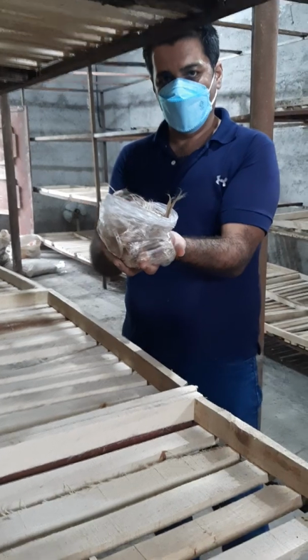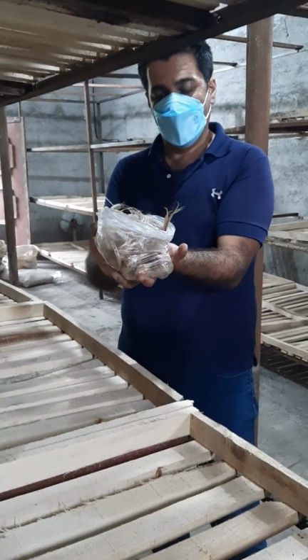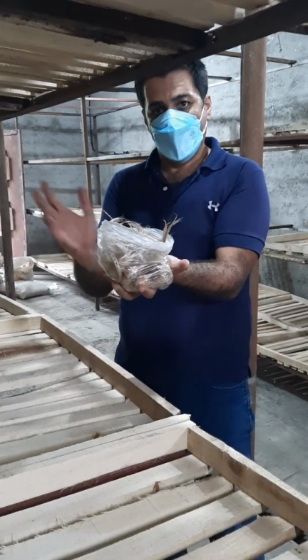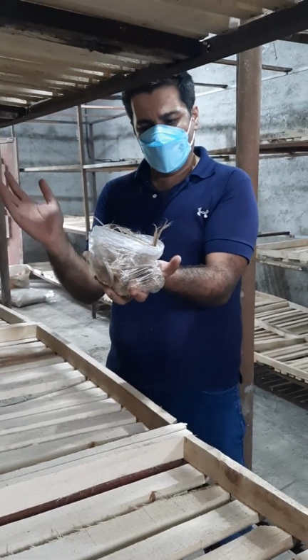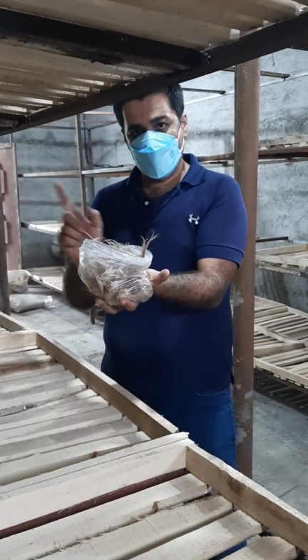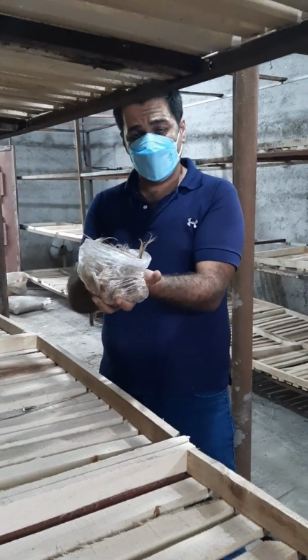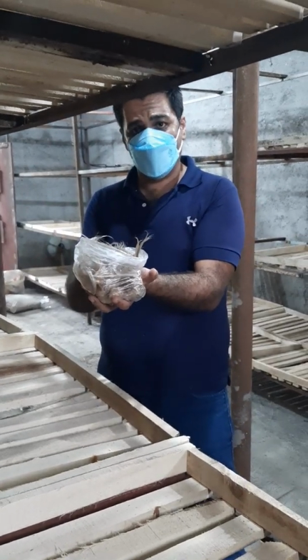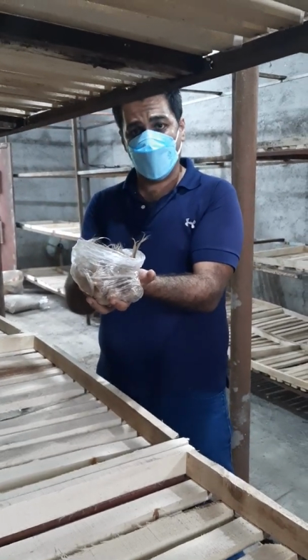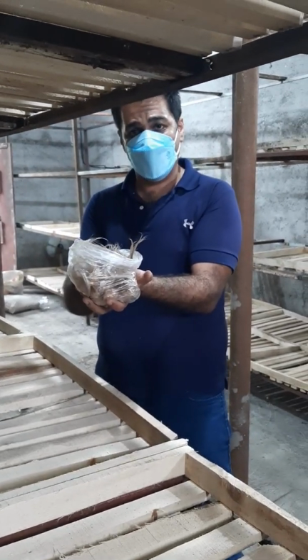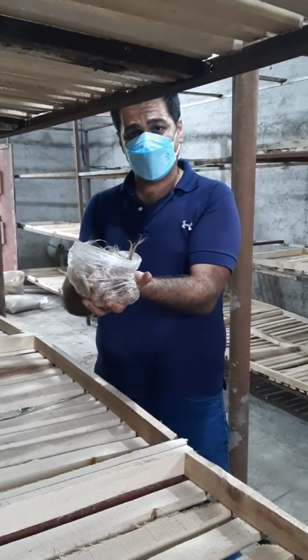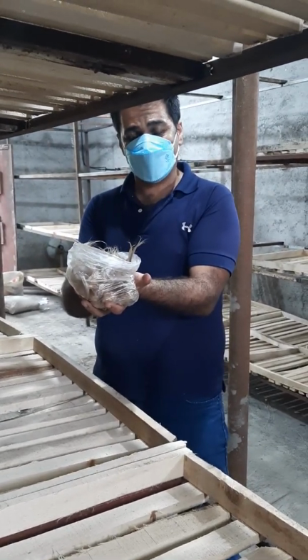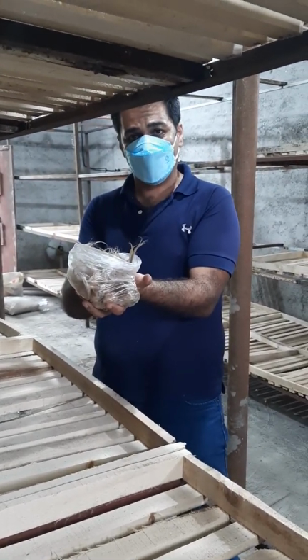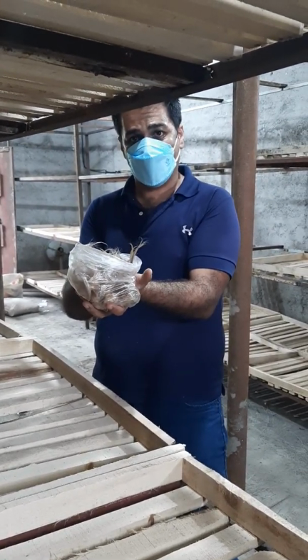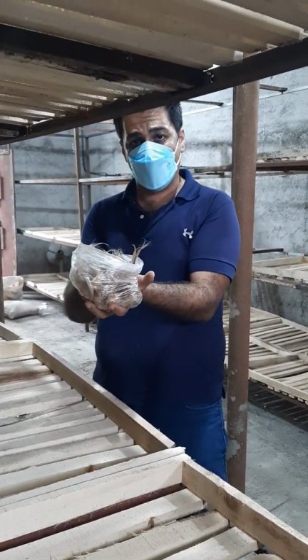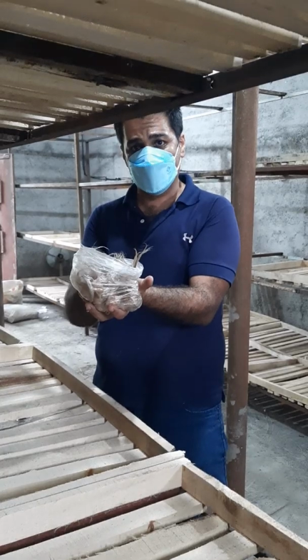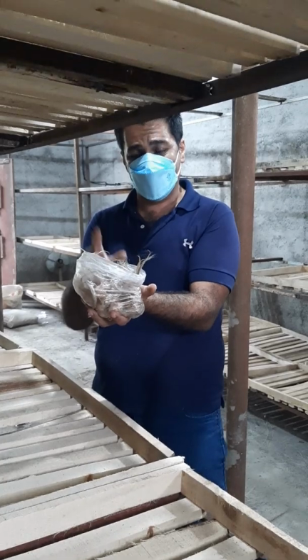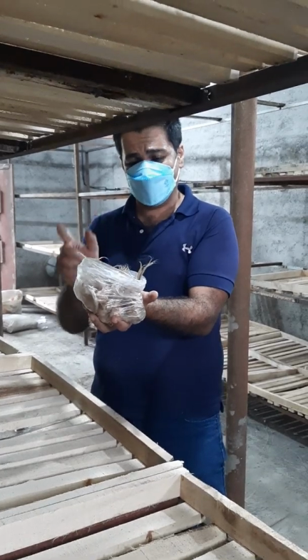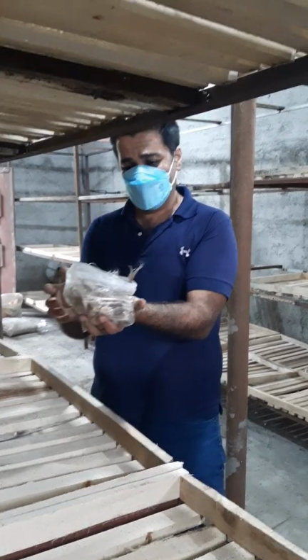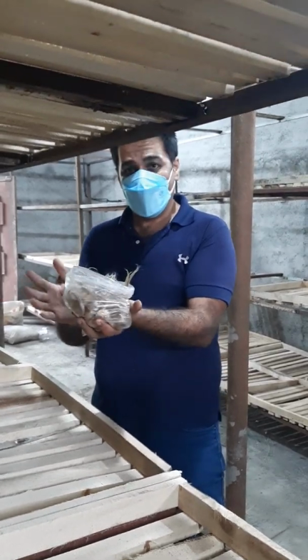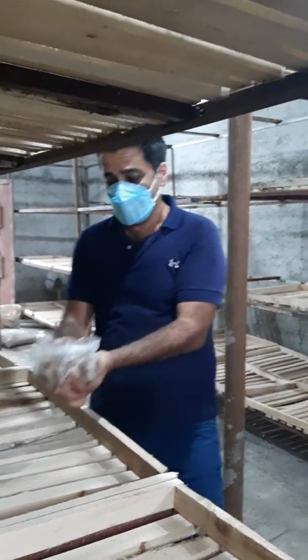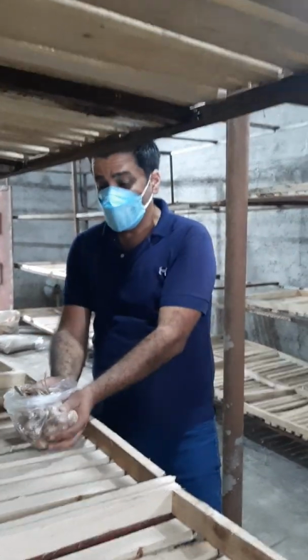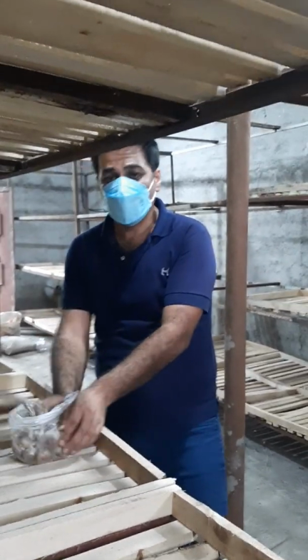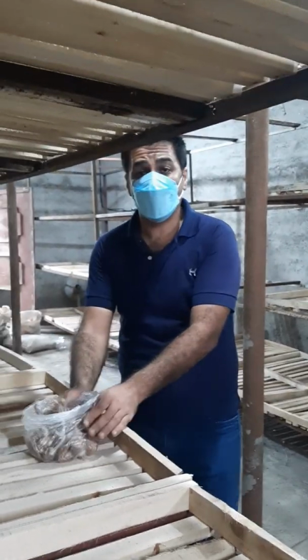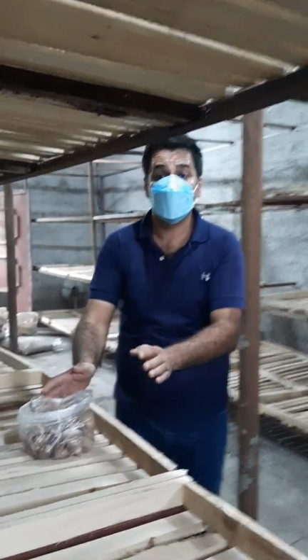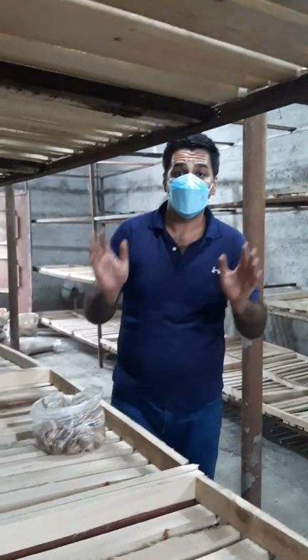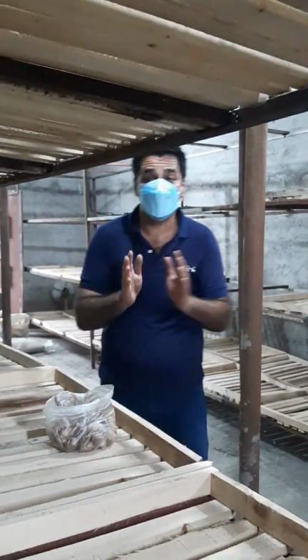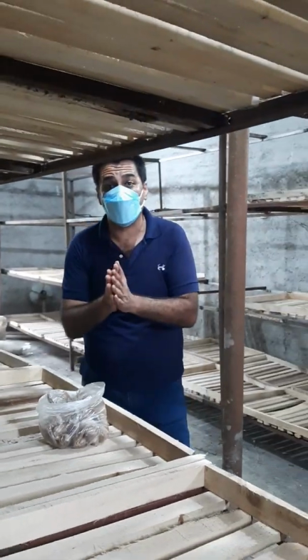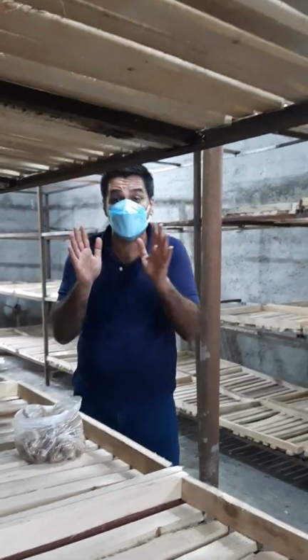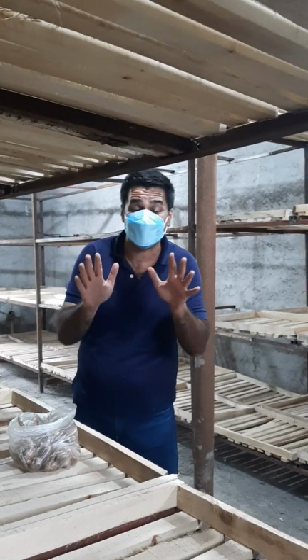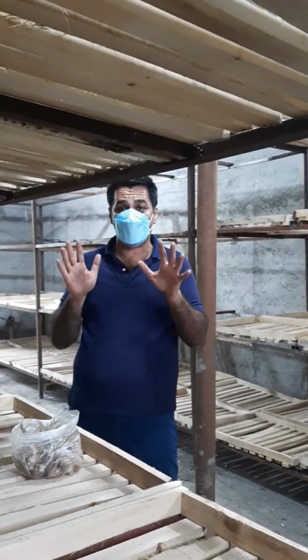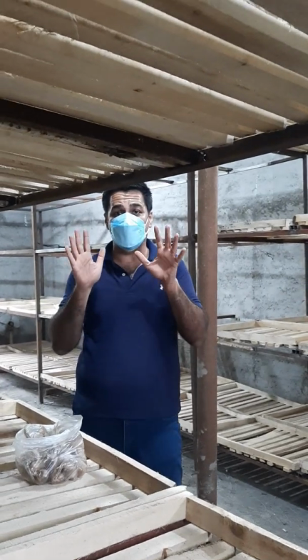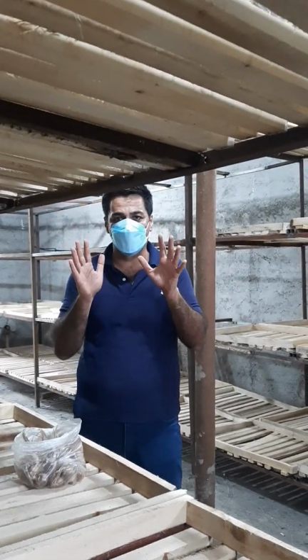Hello everybody. This video is for AVF, Association for Vertical Farming in Germany. My name is Christy. Today I would like to speak about growing saffron indoors.